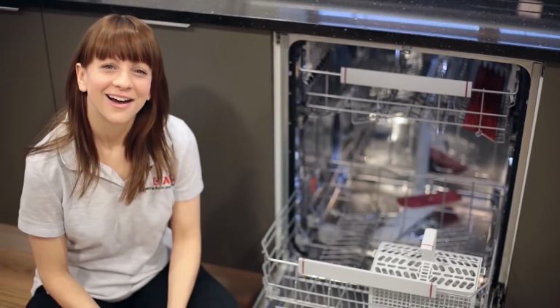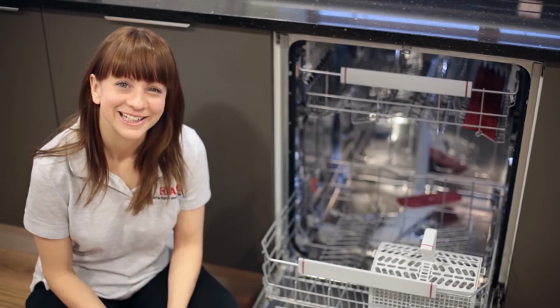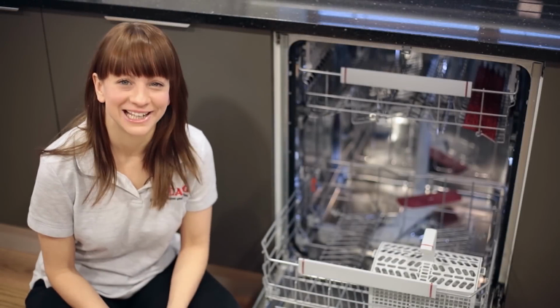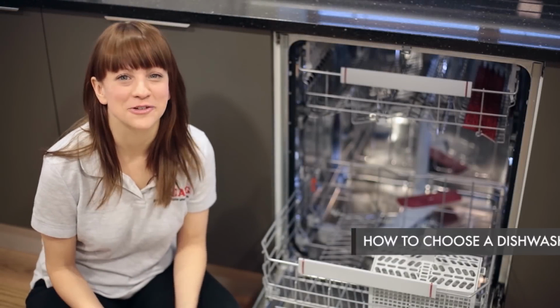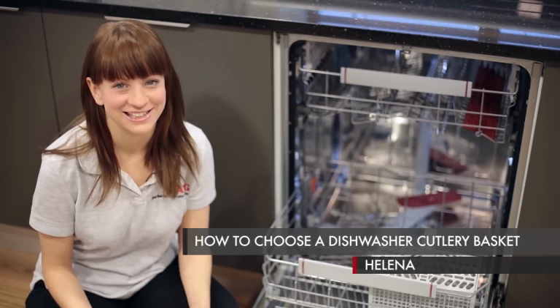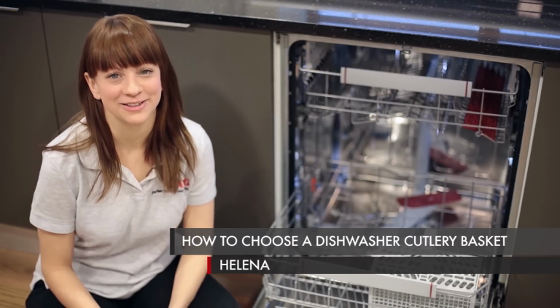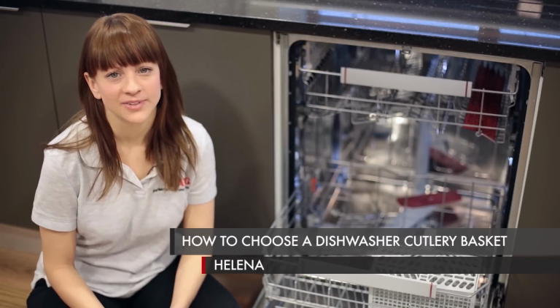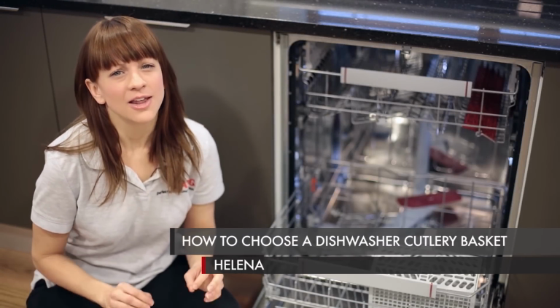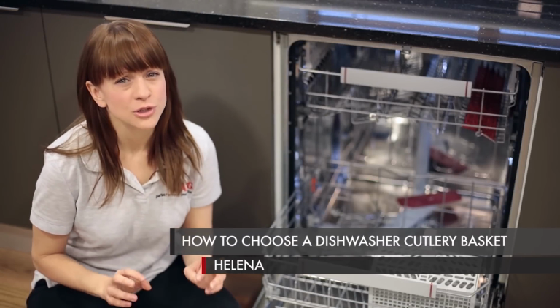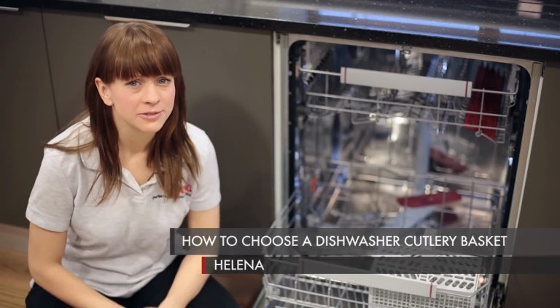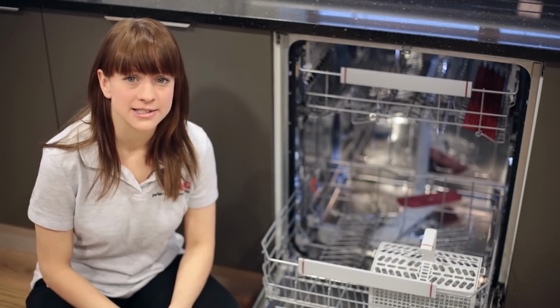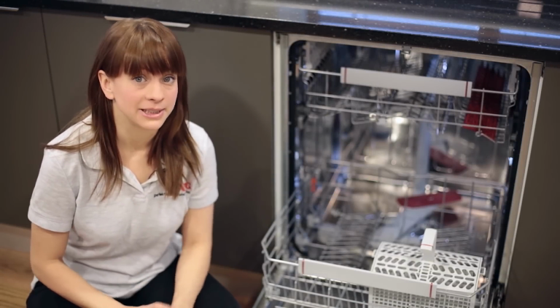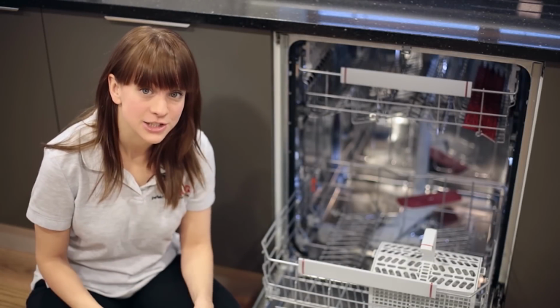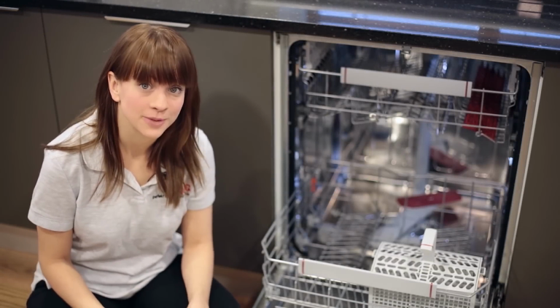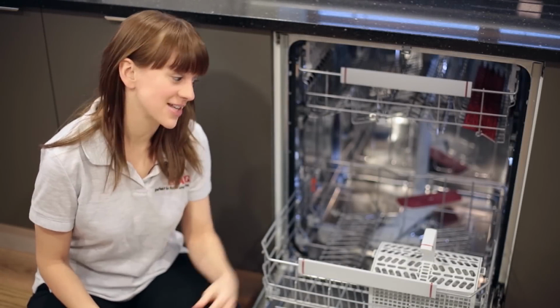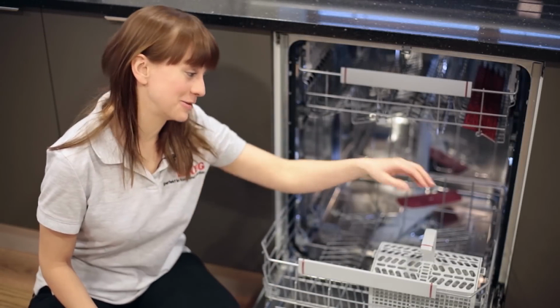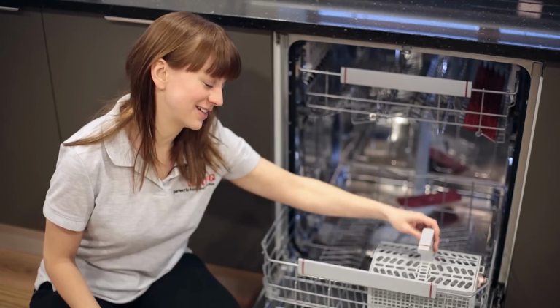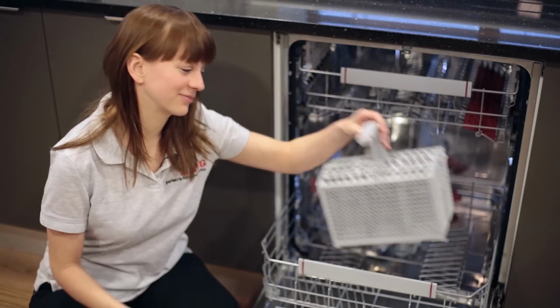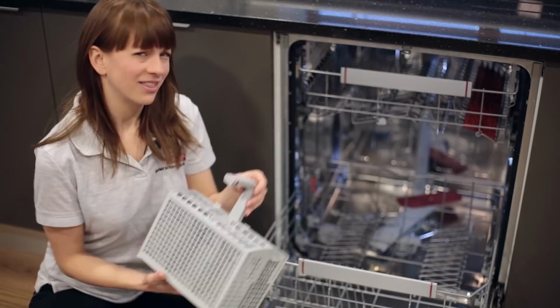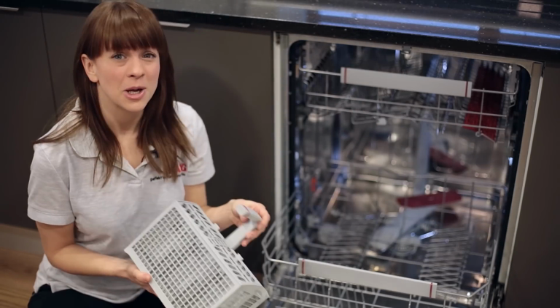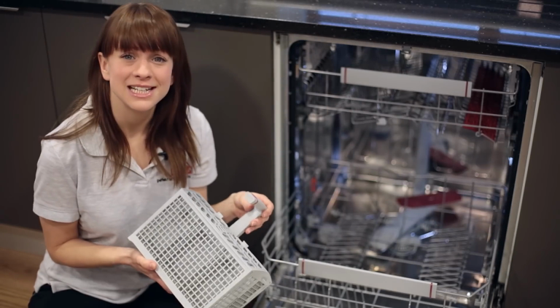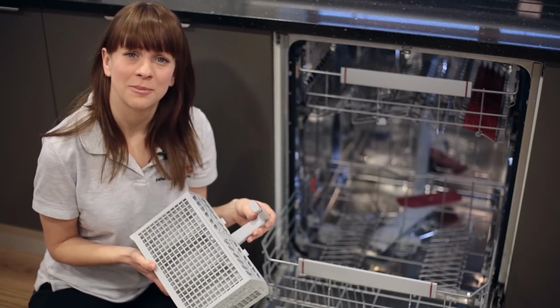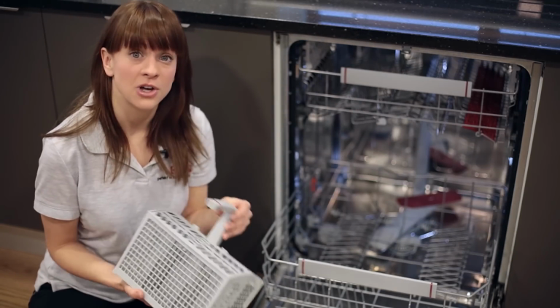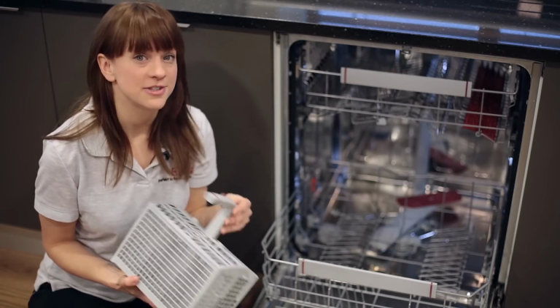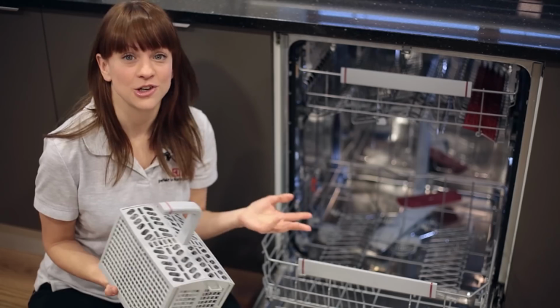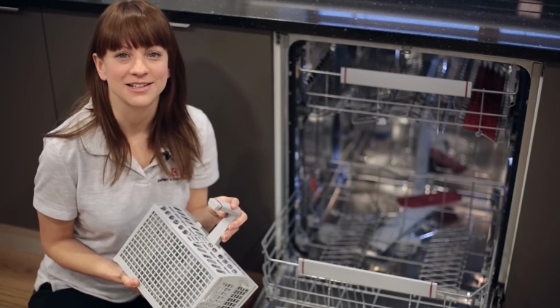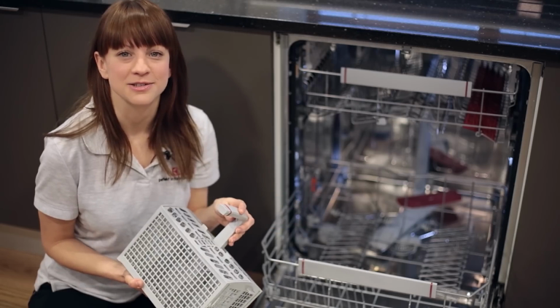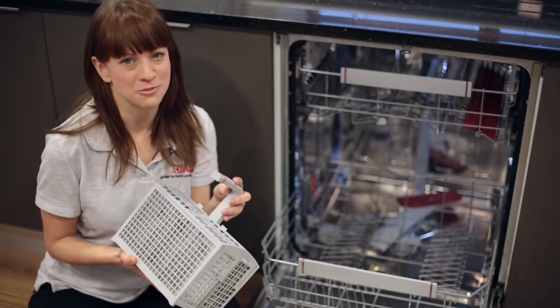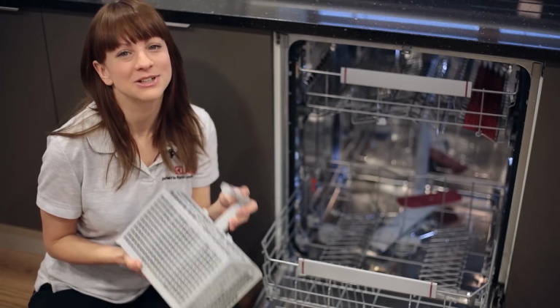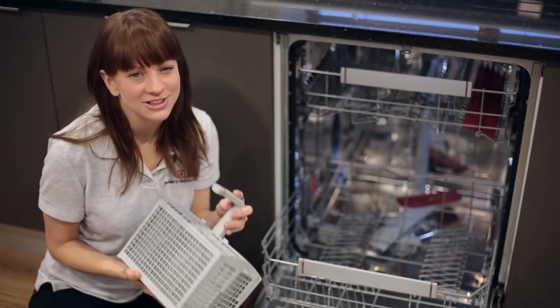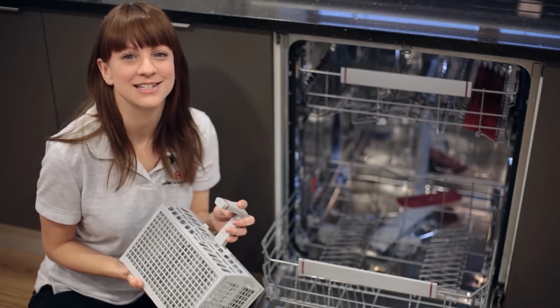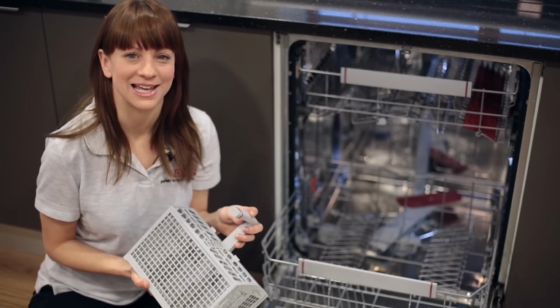Hi, I'm Helena from AEG. Now the most commonly replaced item in any dishwasher is the cutlery basket. They can become really easily damaged from knives and other sharp utensils, but don't worry because they're really easy to replace.